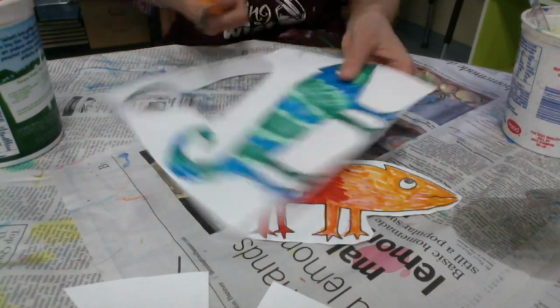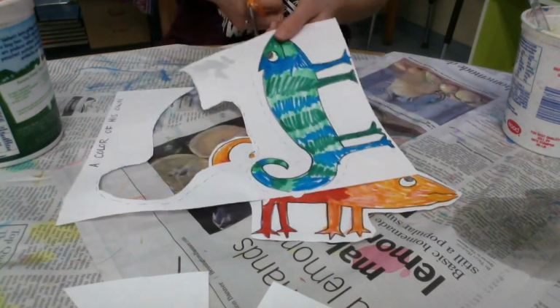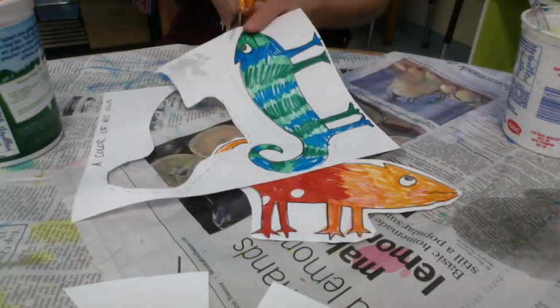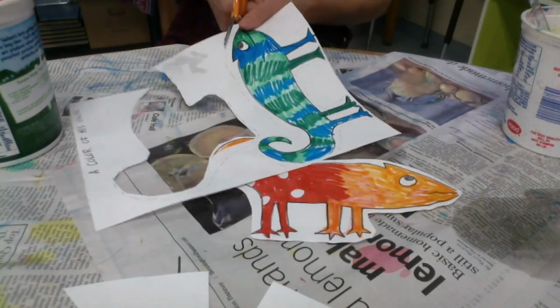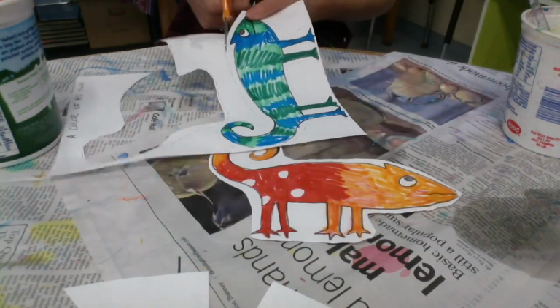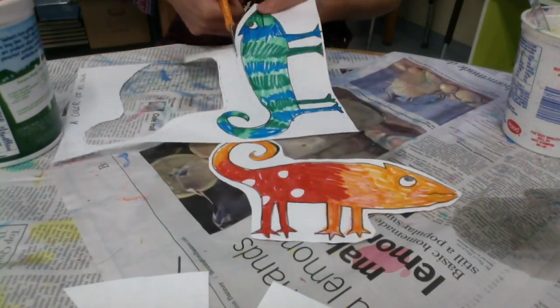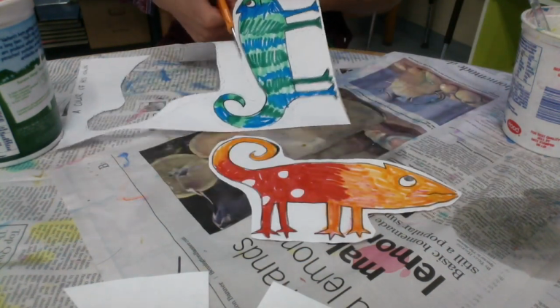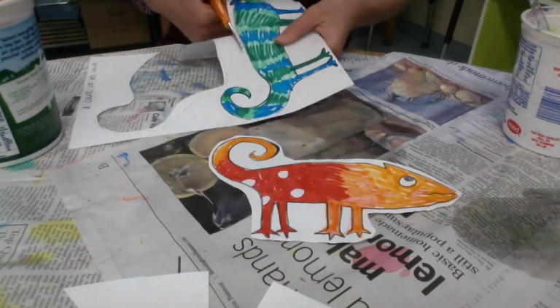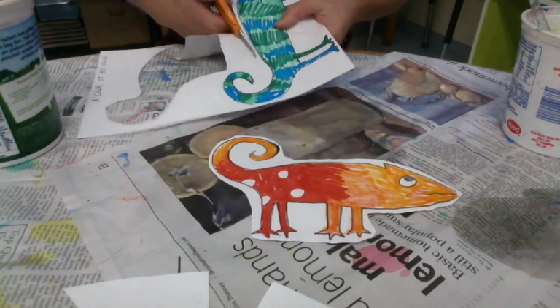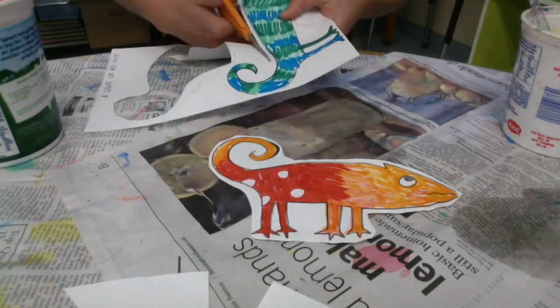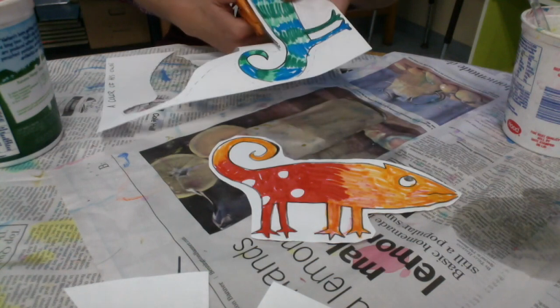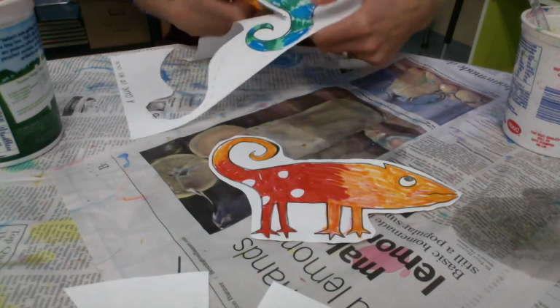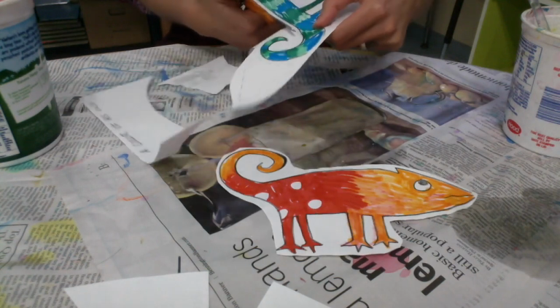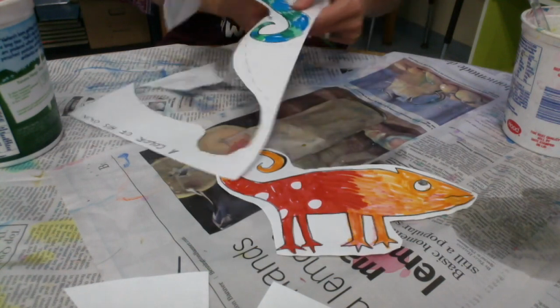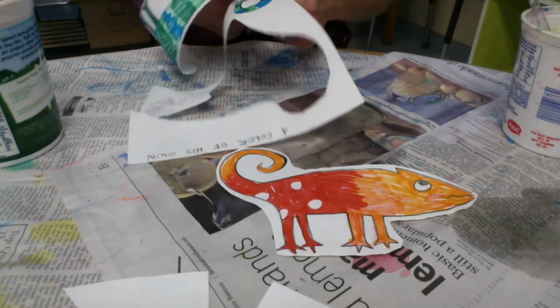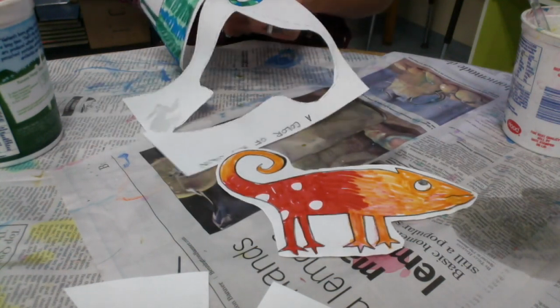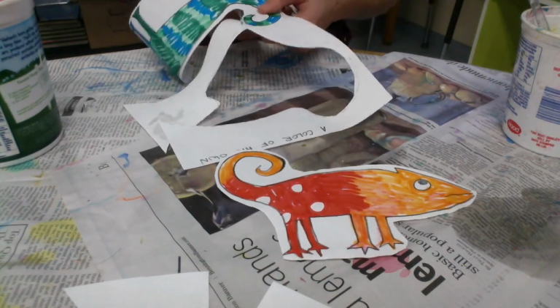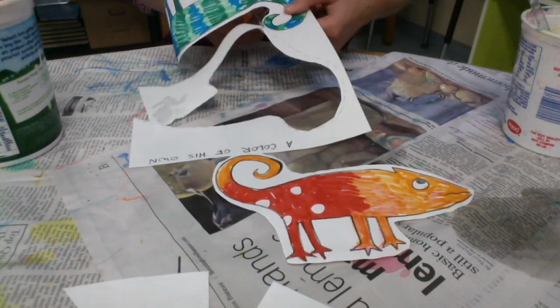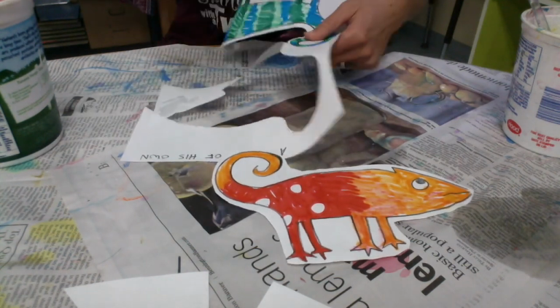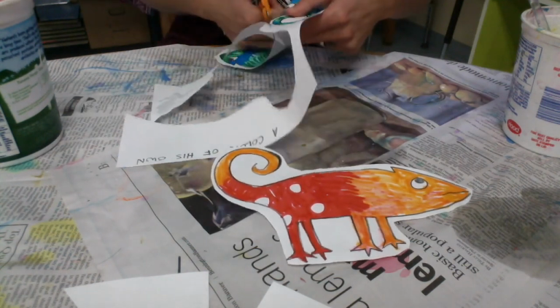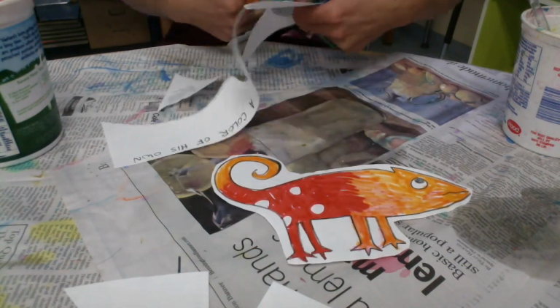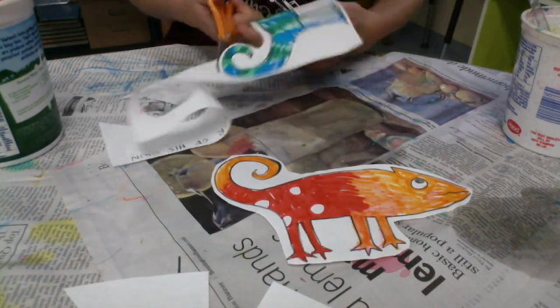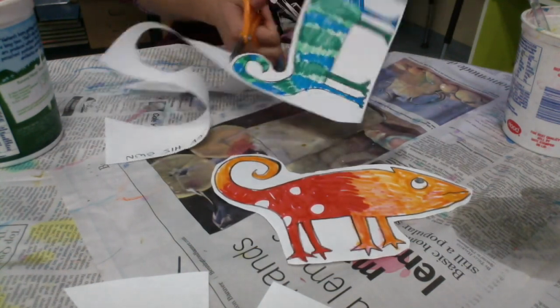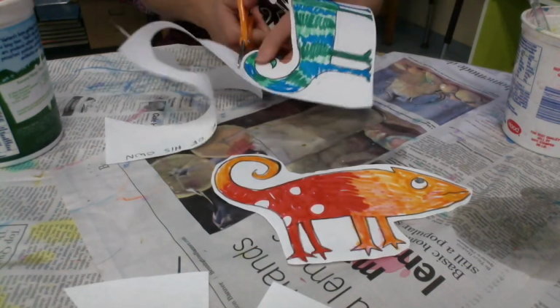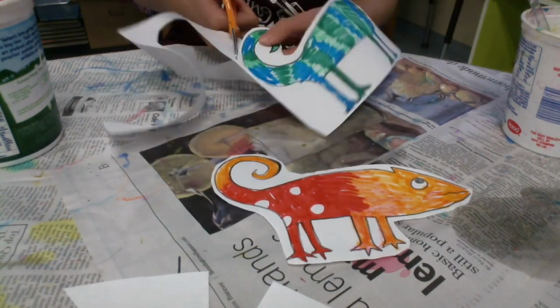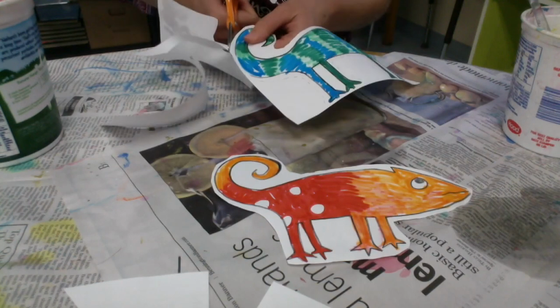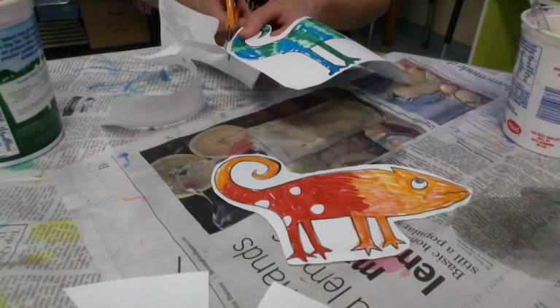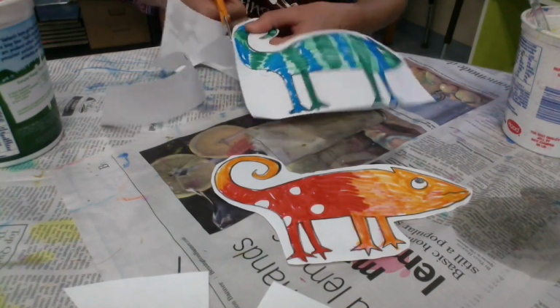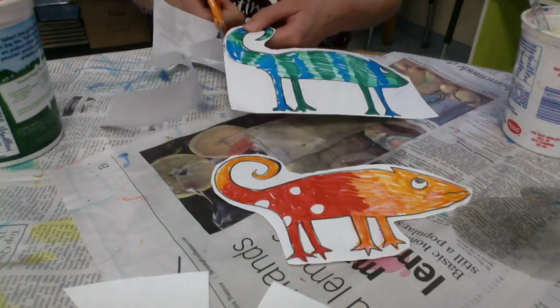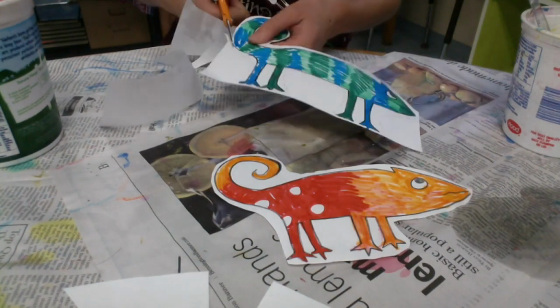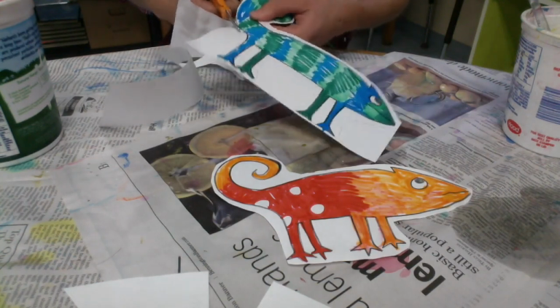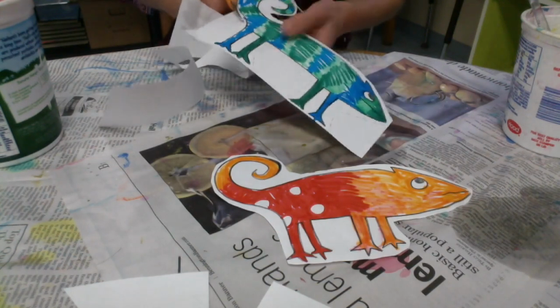One chameleon's done. Now the second — flip that paper around so you can get a good angle to cut from.